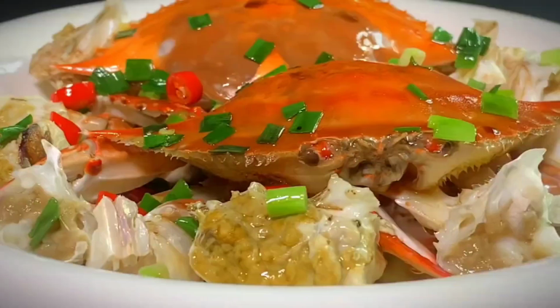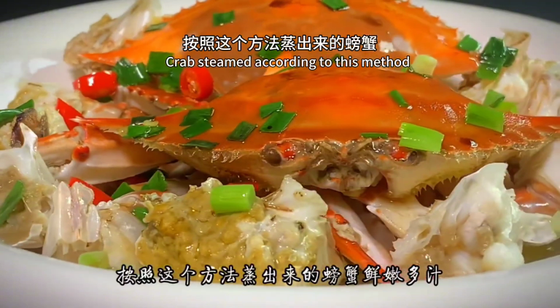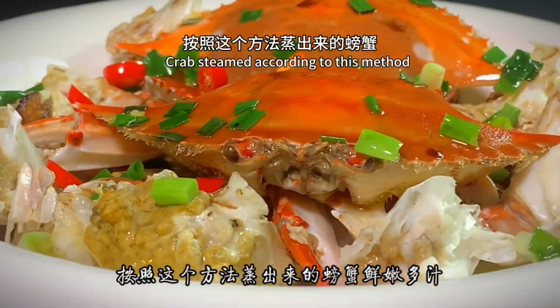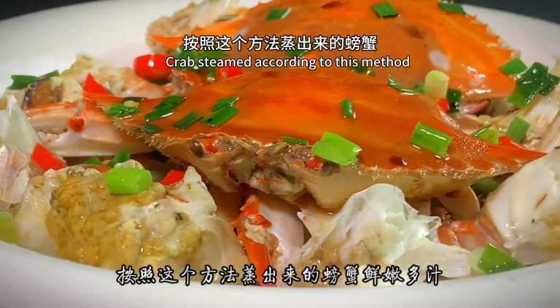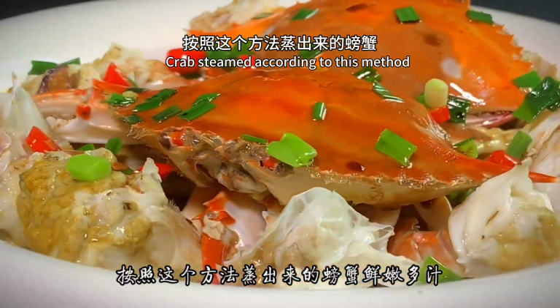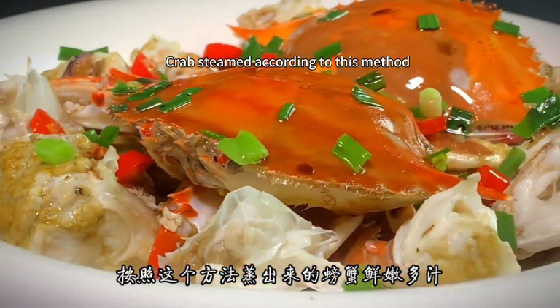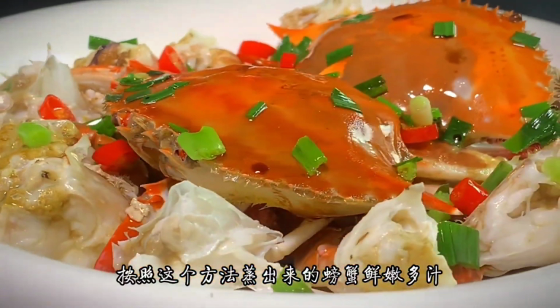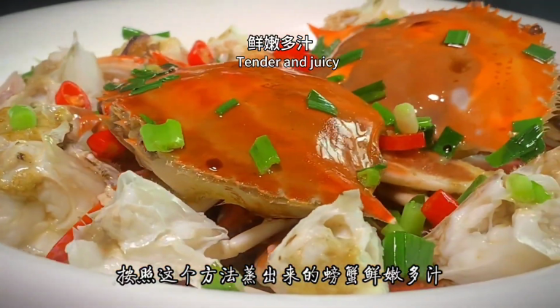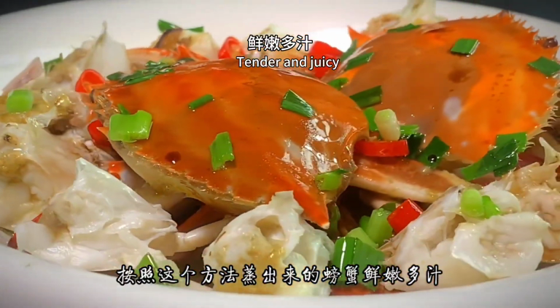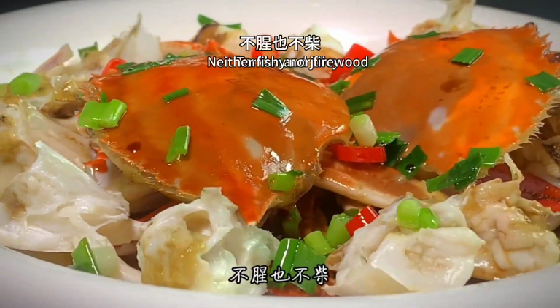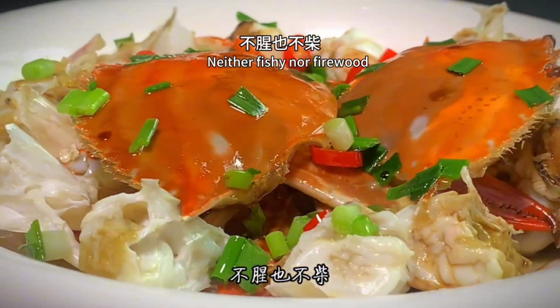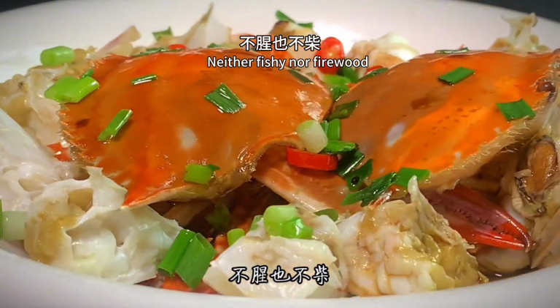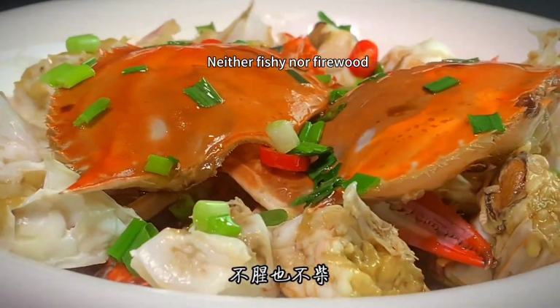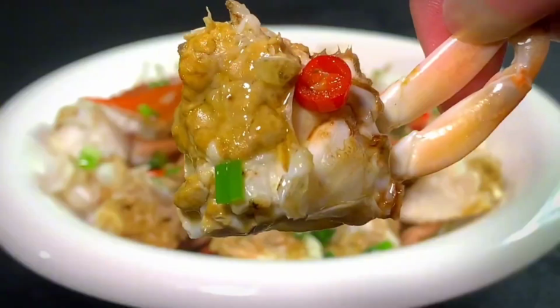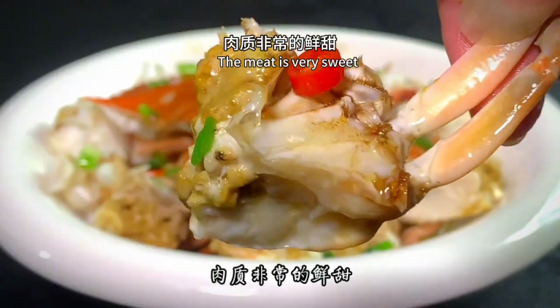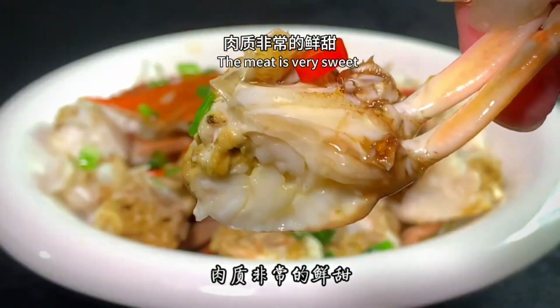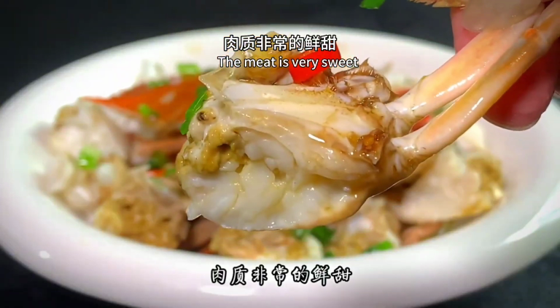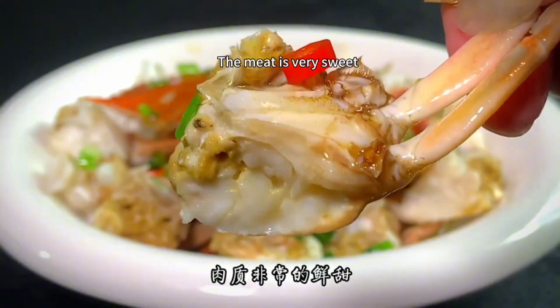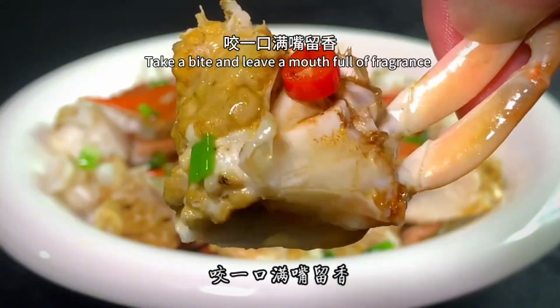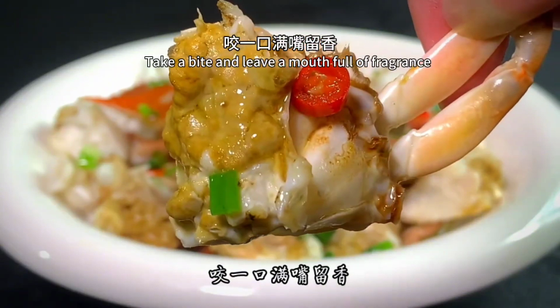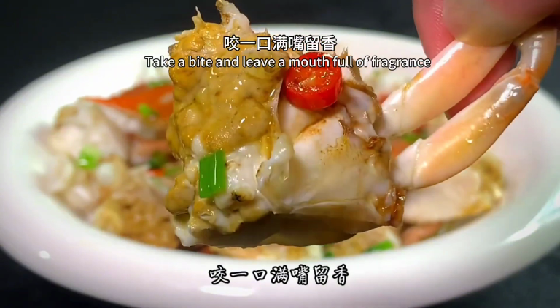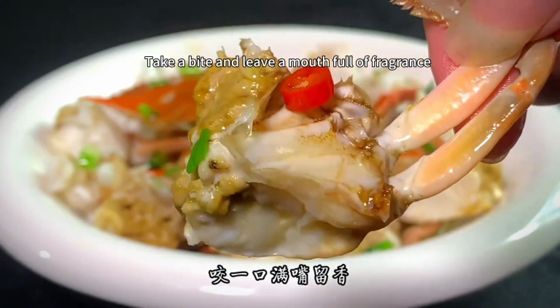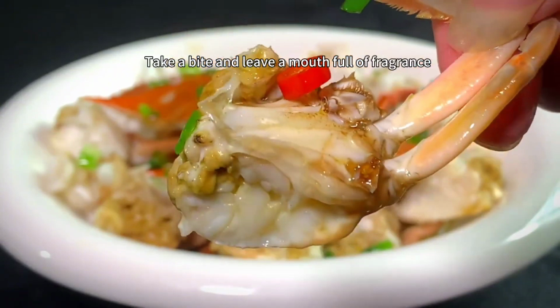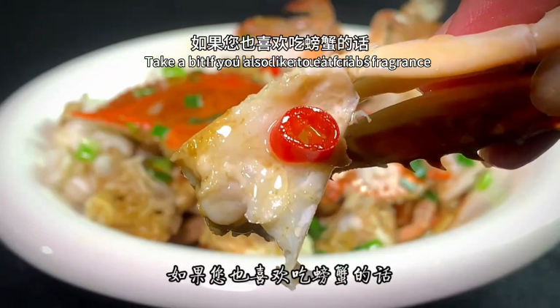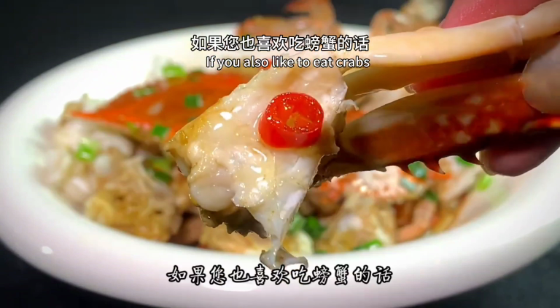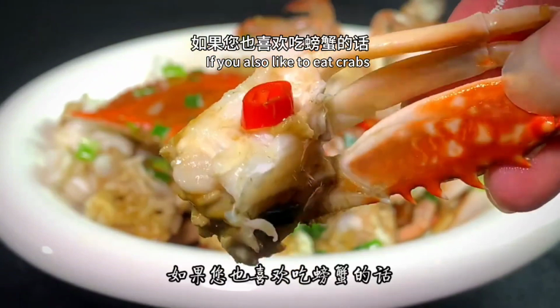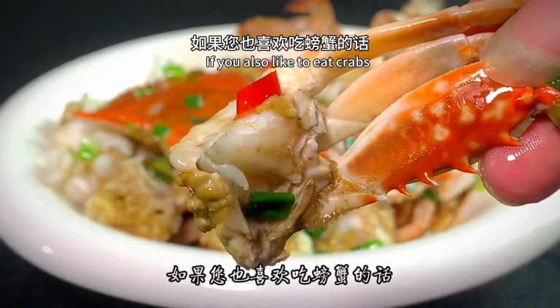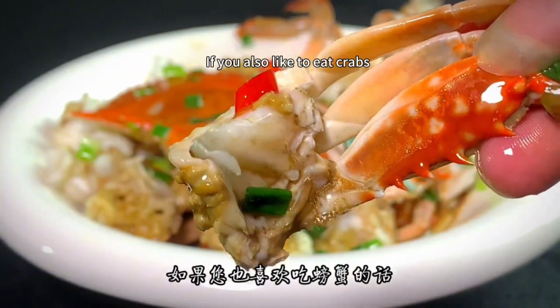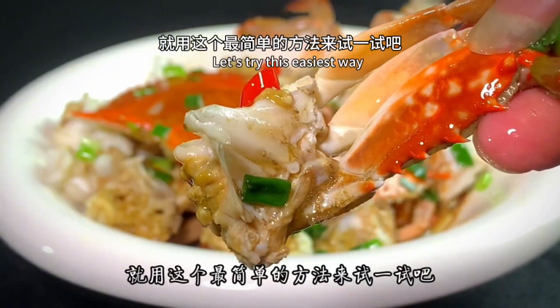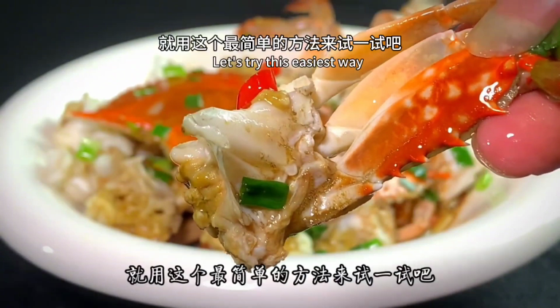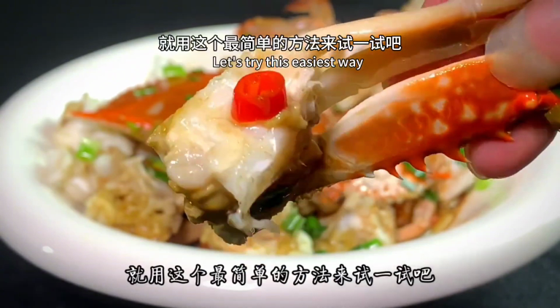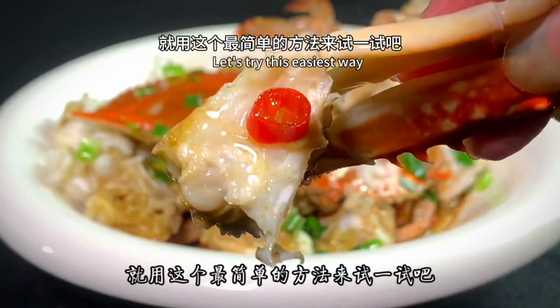Crab steamed according to this method is tender and juicy — neither too soft nor too dry. The meat is very sweet. Take a bite and you'll have a mouth full of fragrance. If you also like to eat crabs, let's try this easiest way.